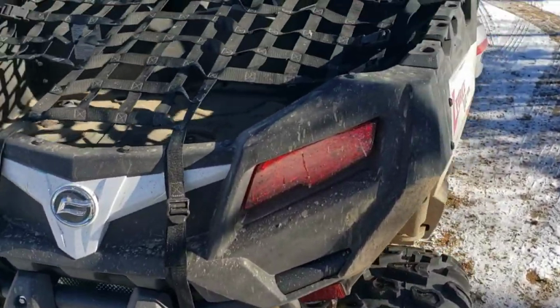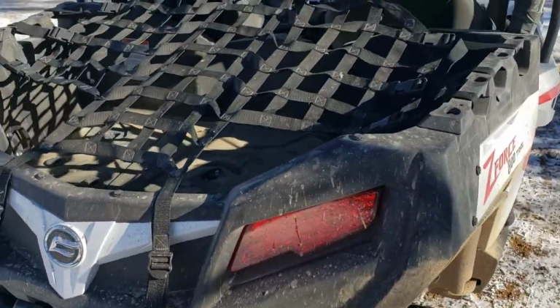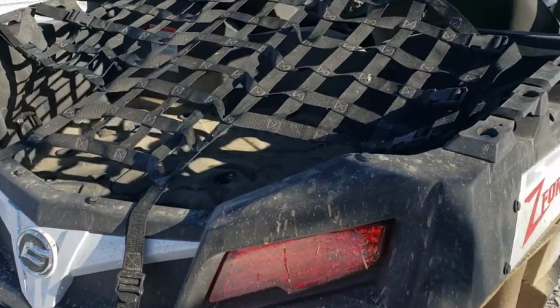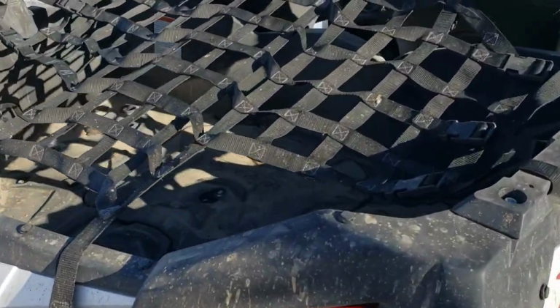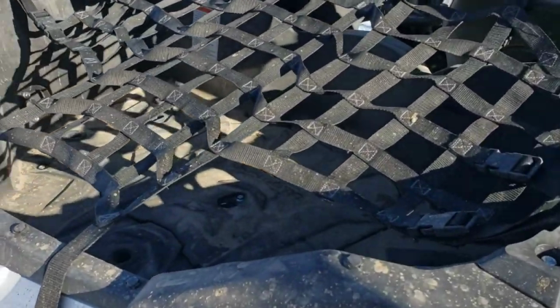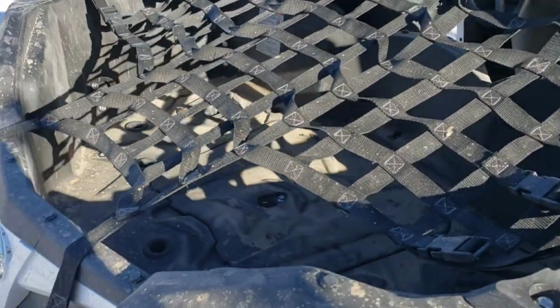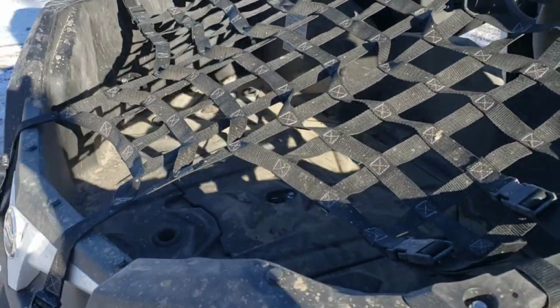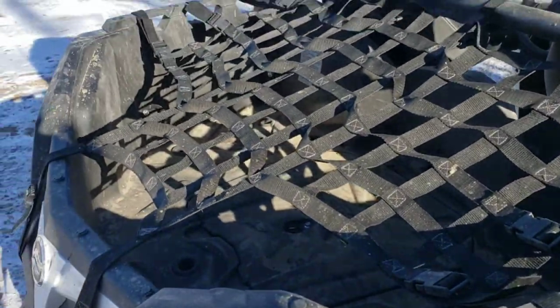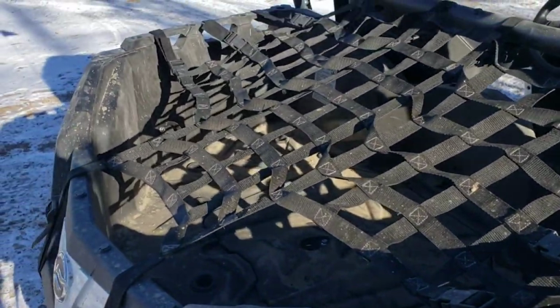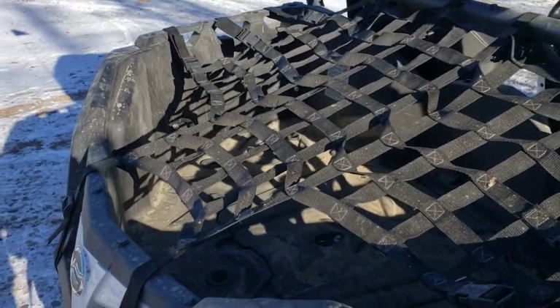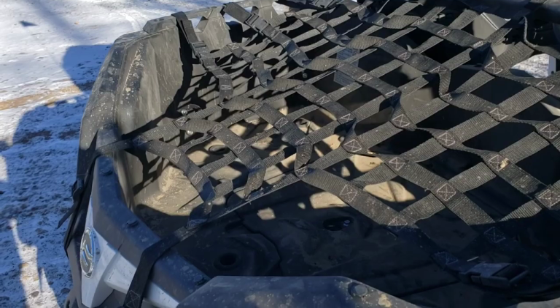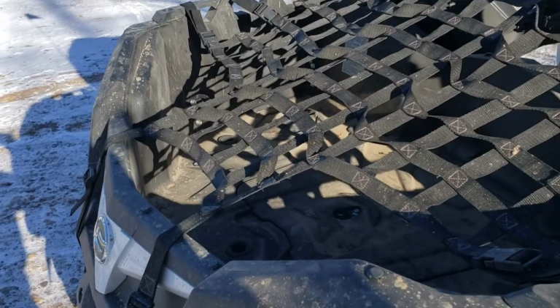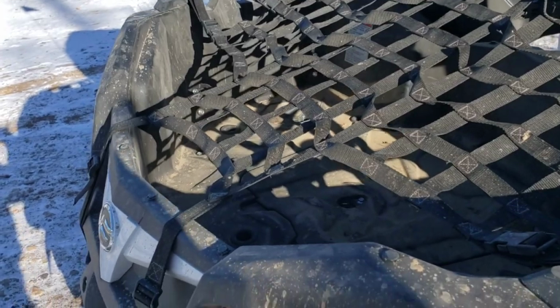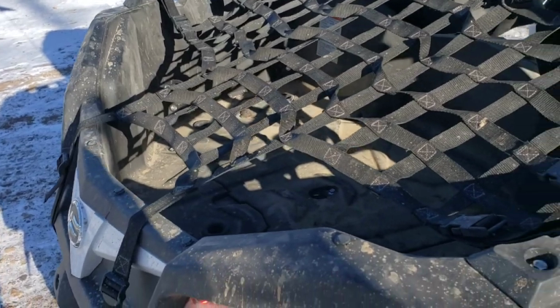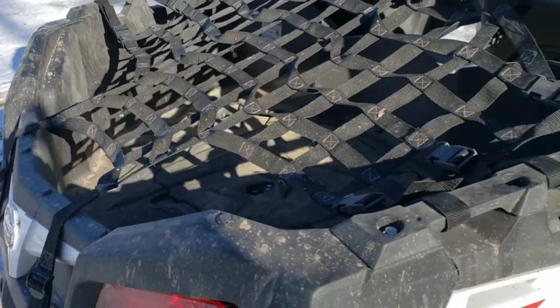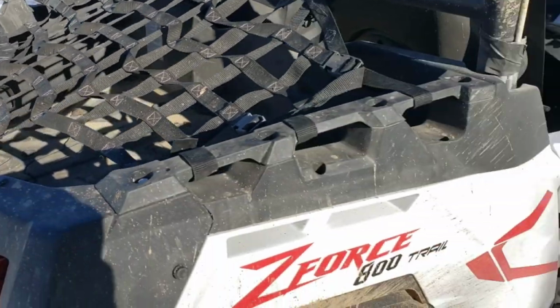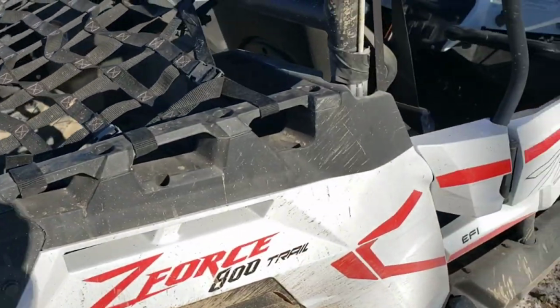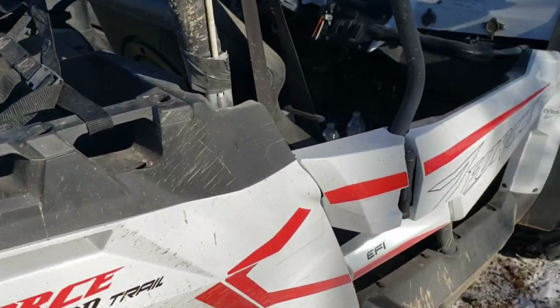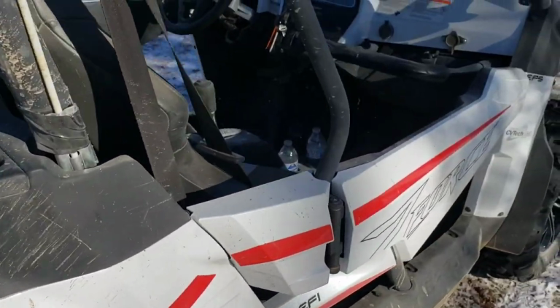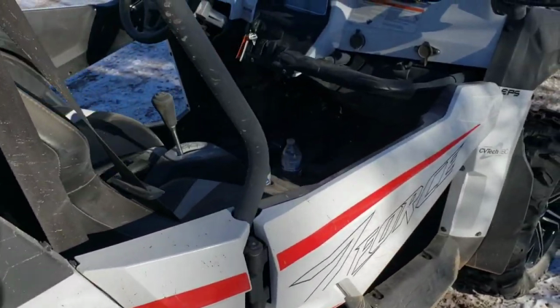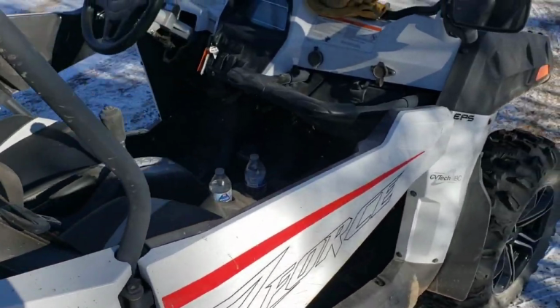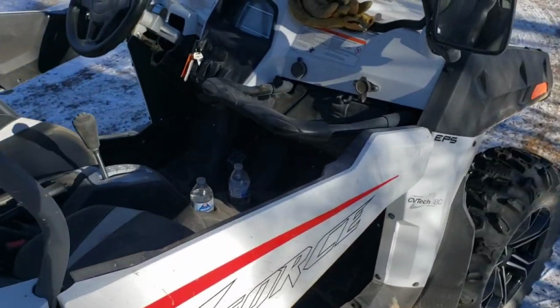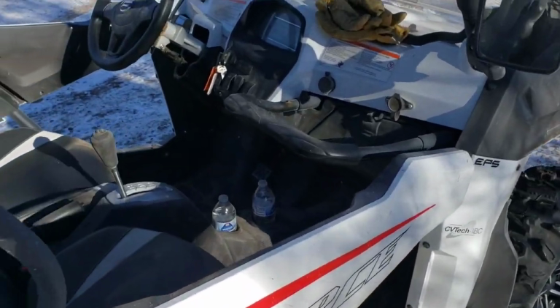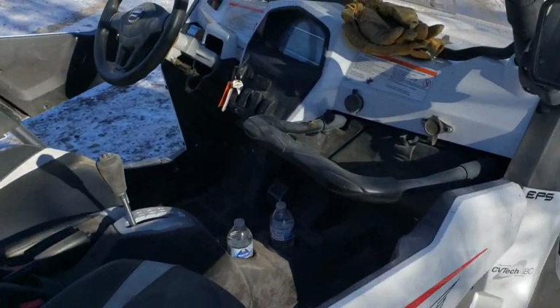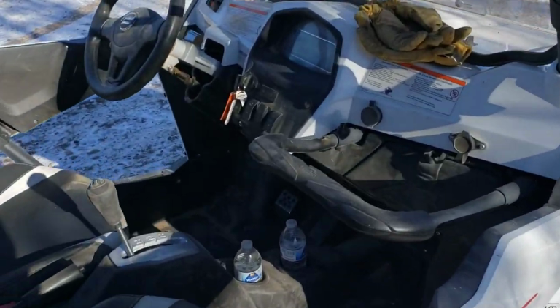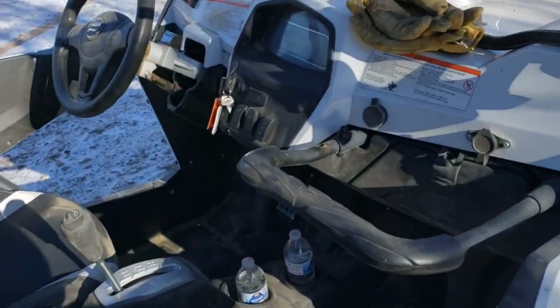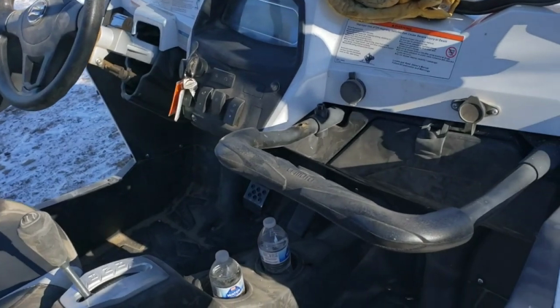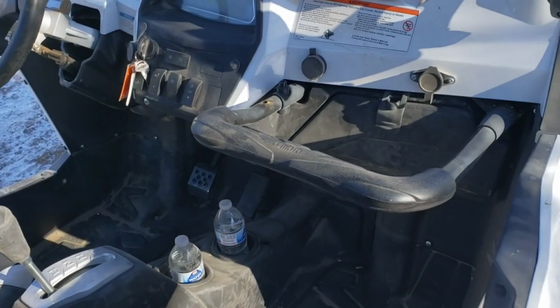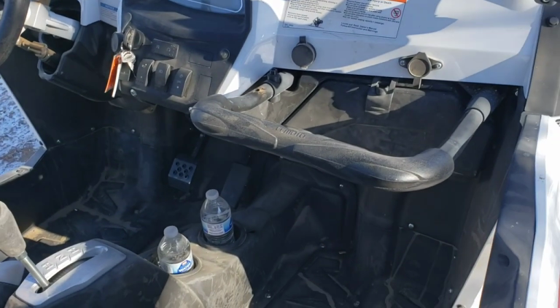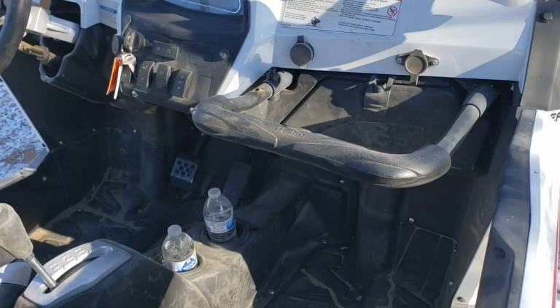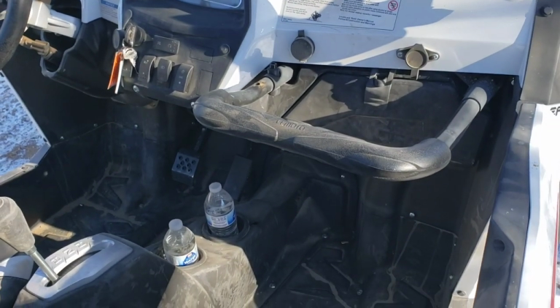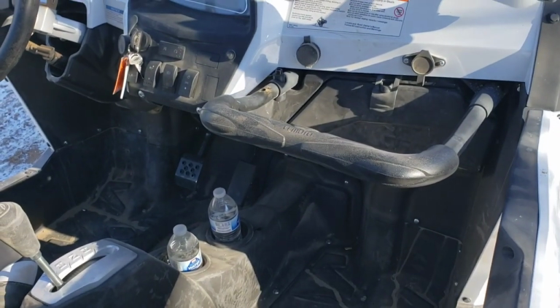Decent size back space — hauling a cooler, hauling out the trash from the mountain. It's got a good oh-shit handle, as my kids like to say.